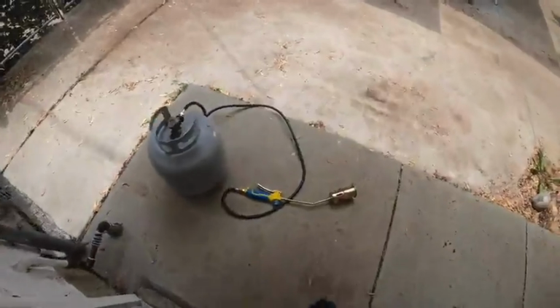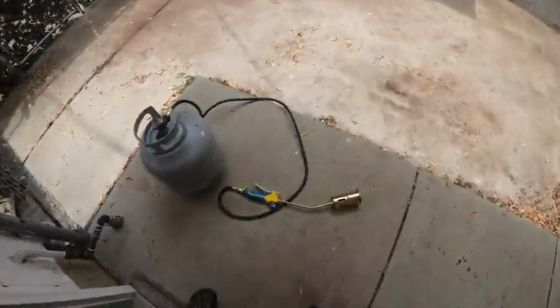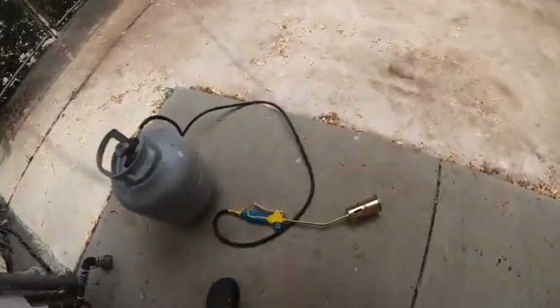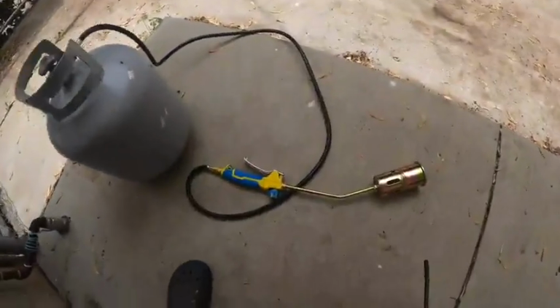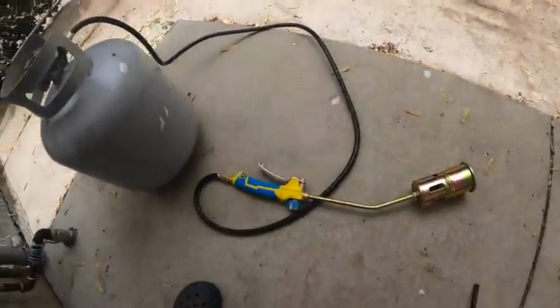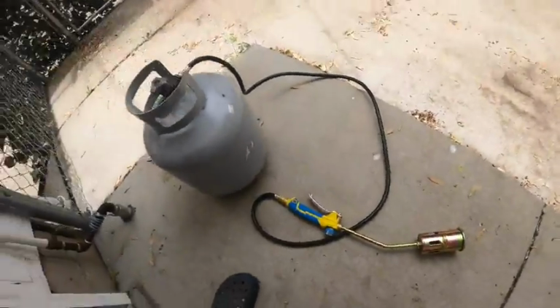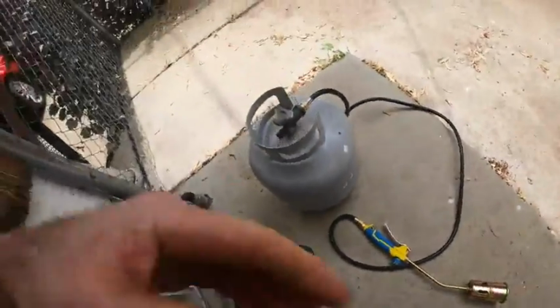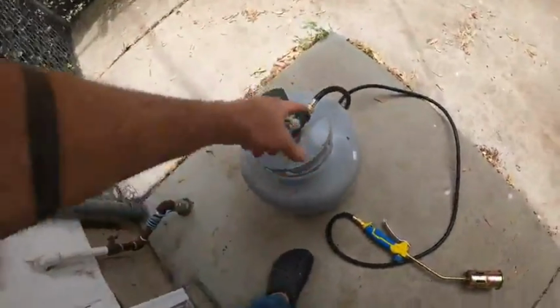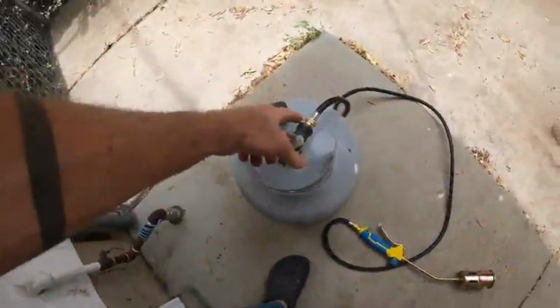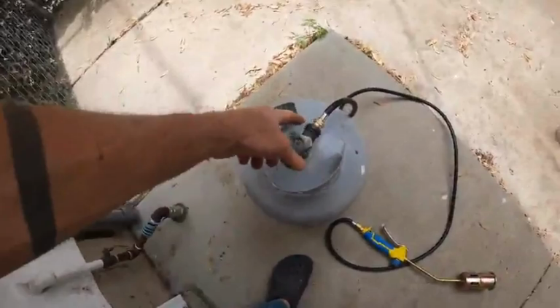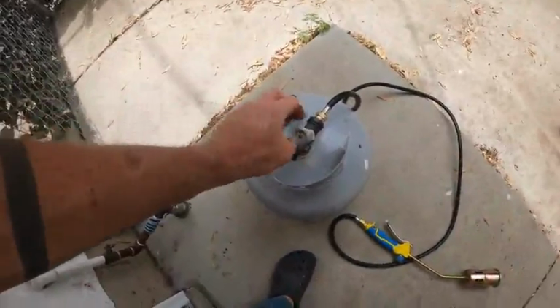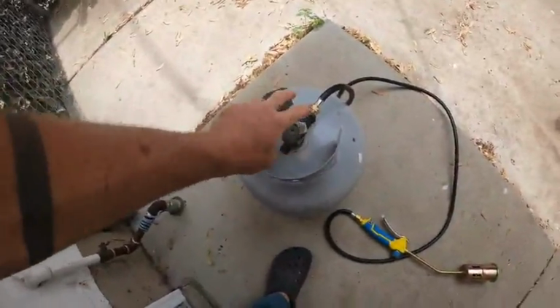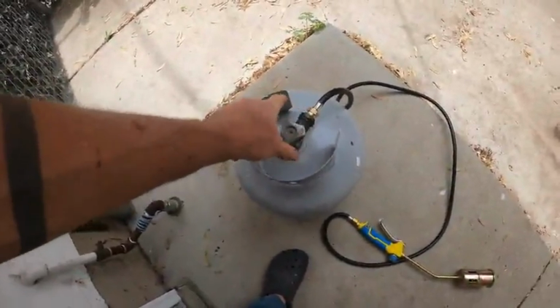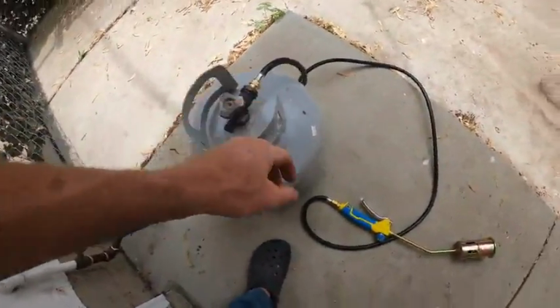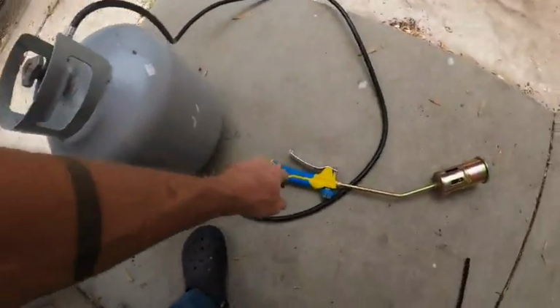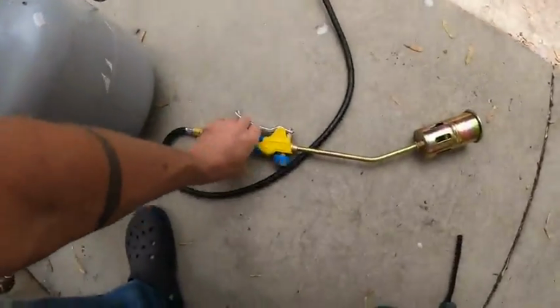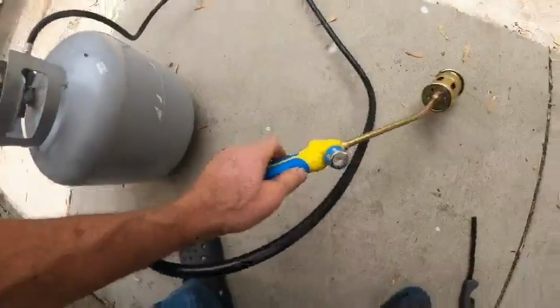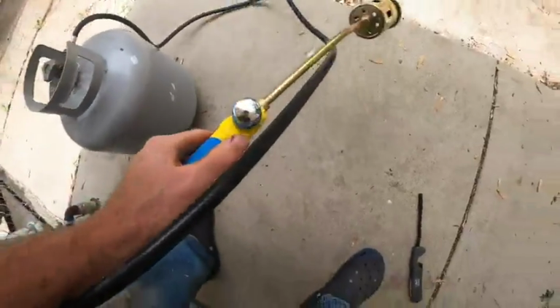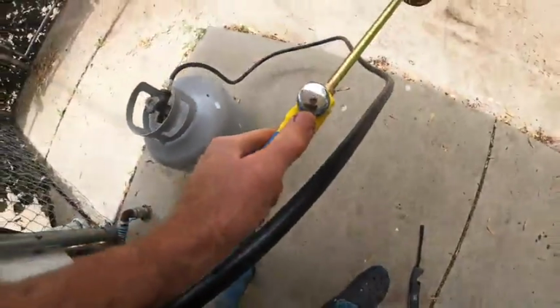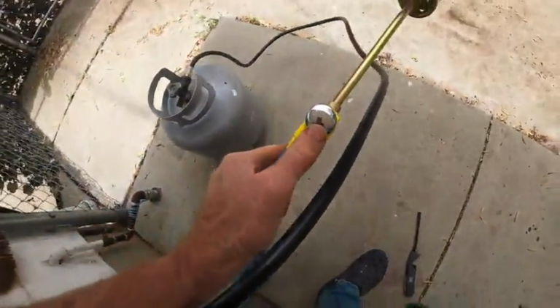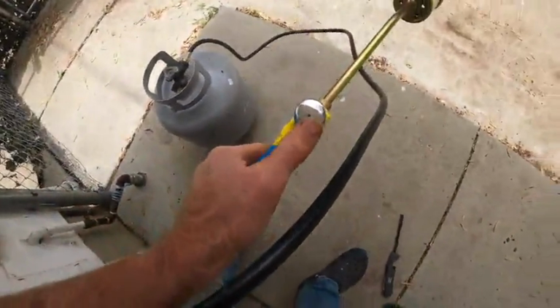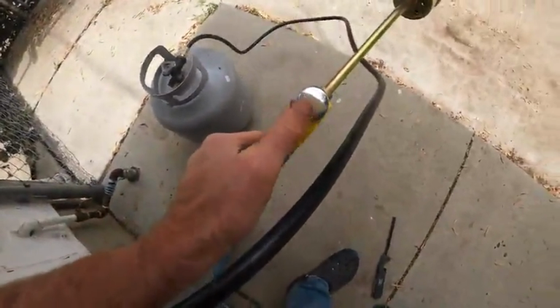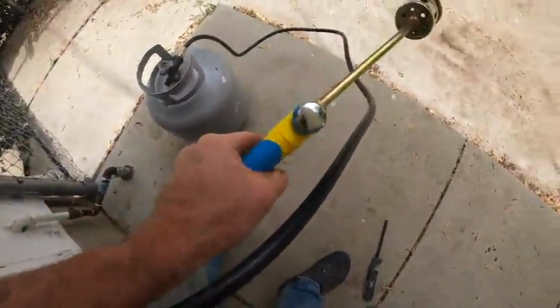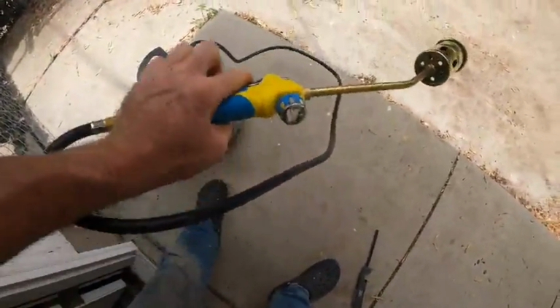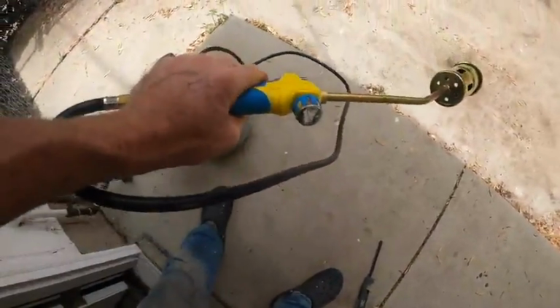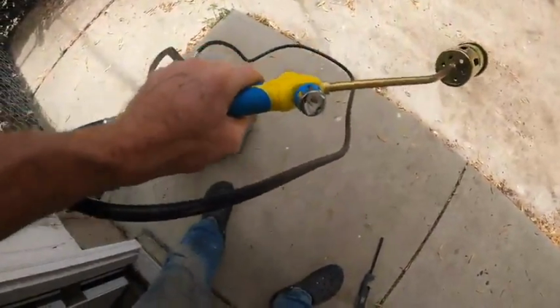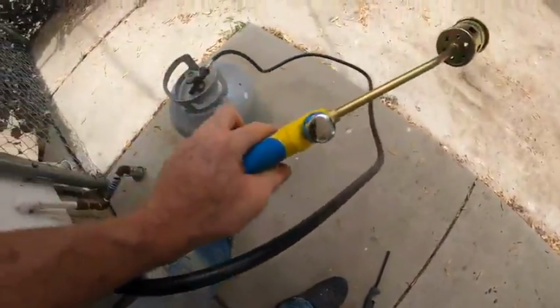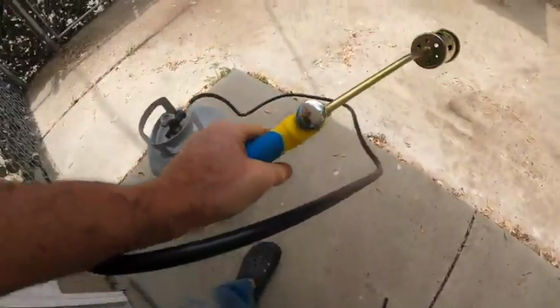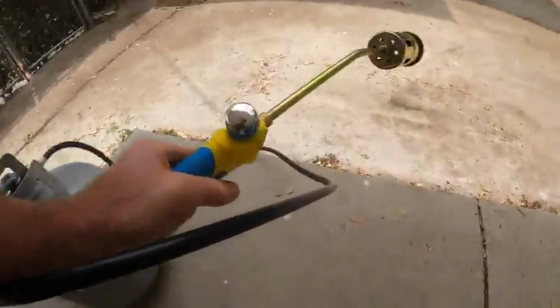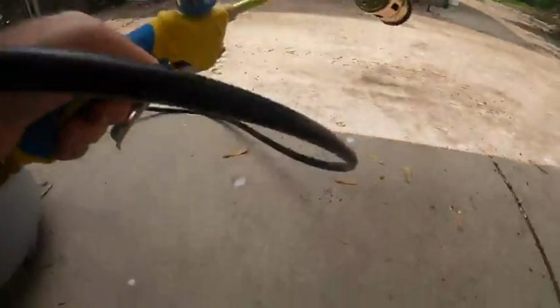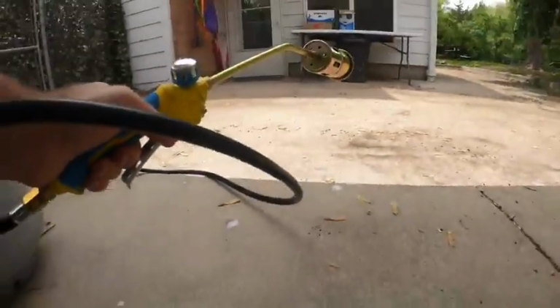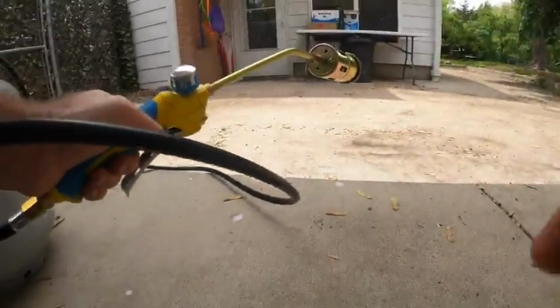Here's how this thing works. You reverse thread it into your propane tank, turn up the knob, and there's a high-low adjustment. You pull the trigger for the juice. So we'll fire it up and I'll show you.